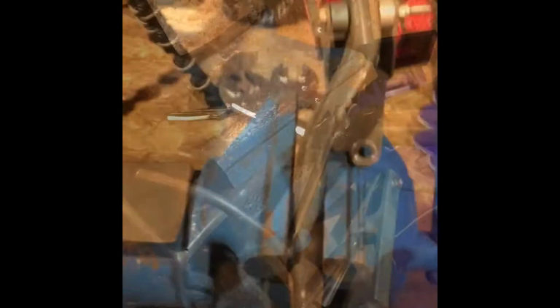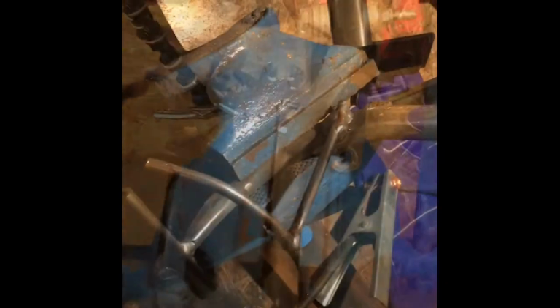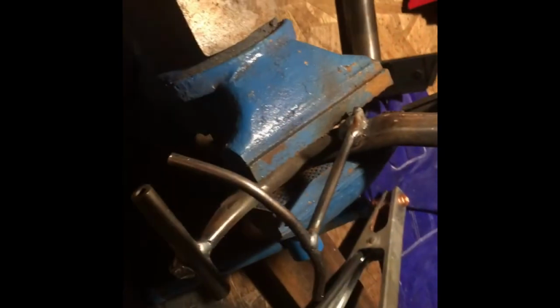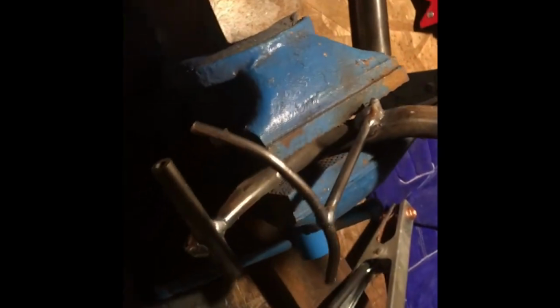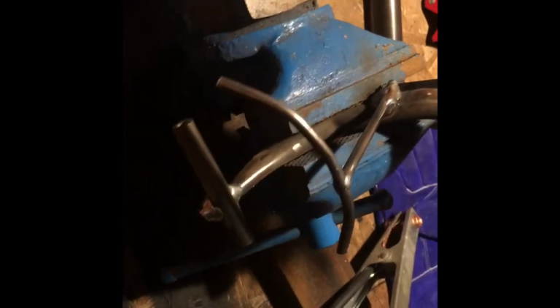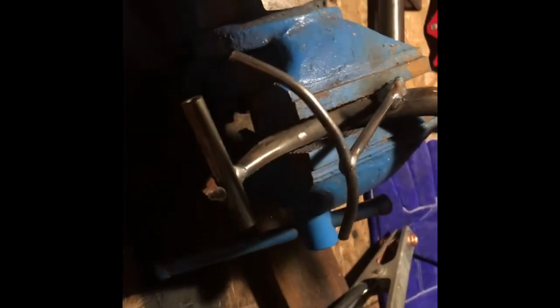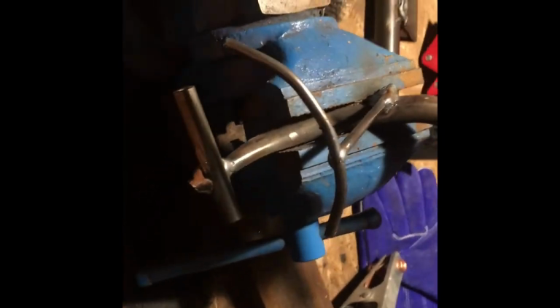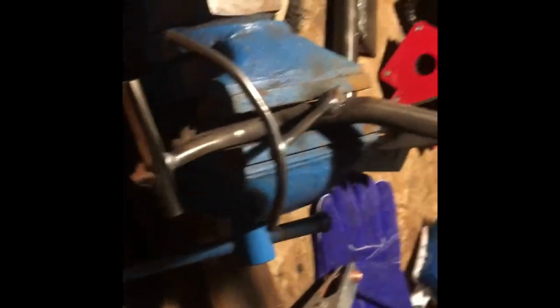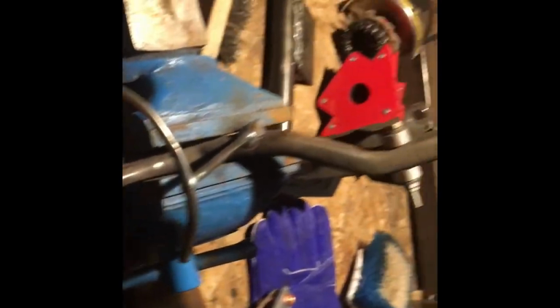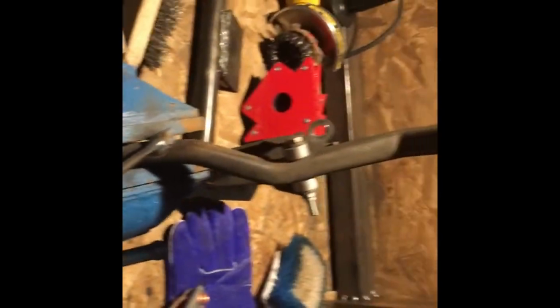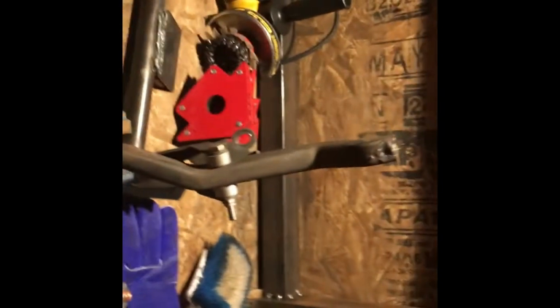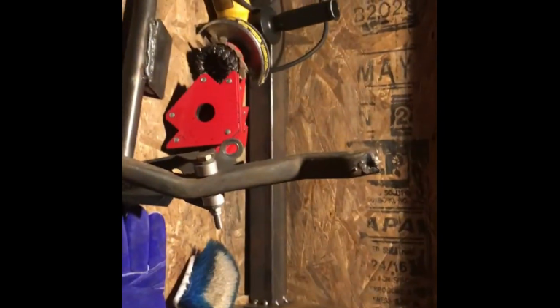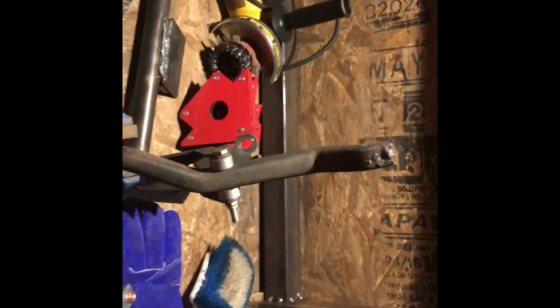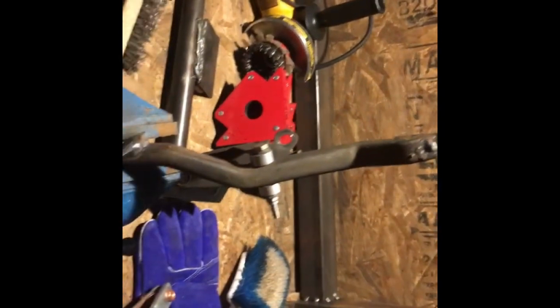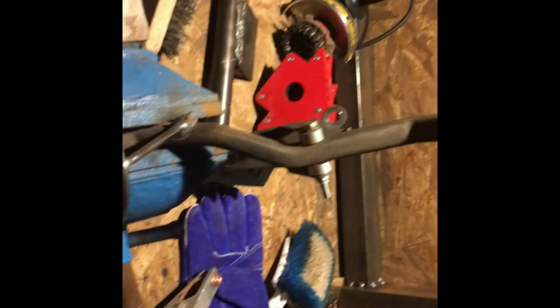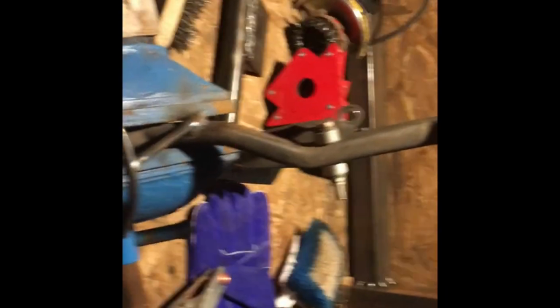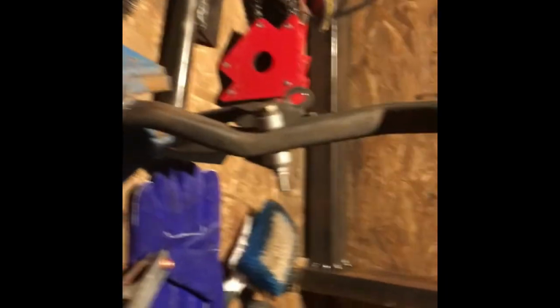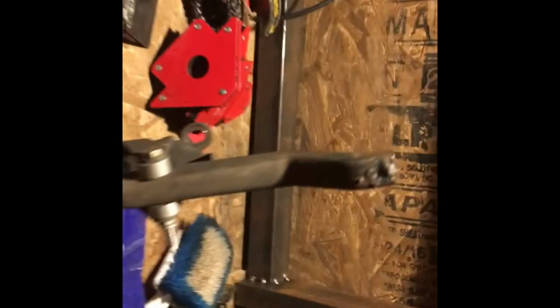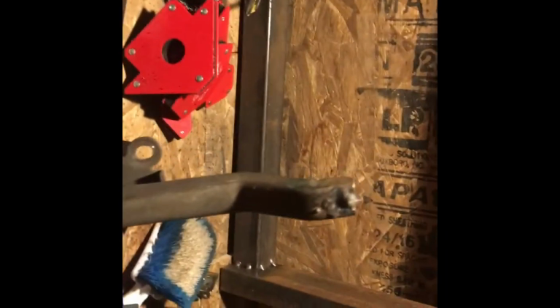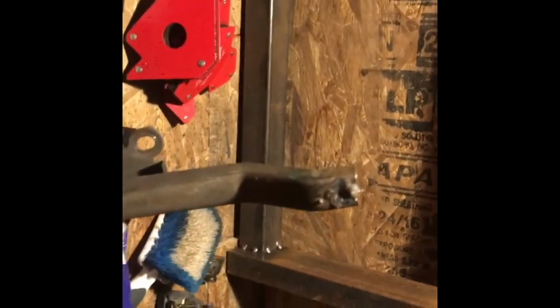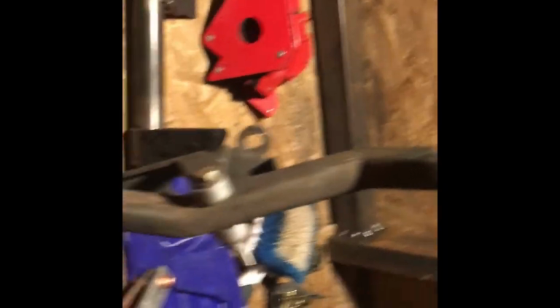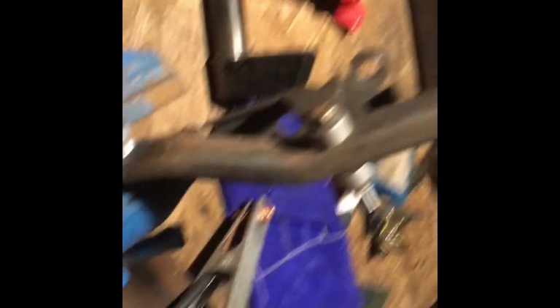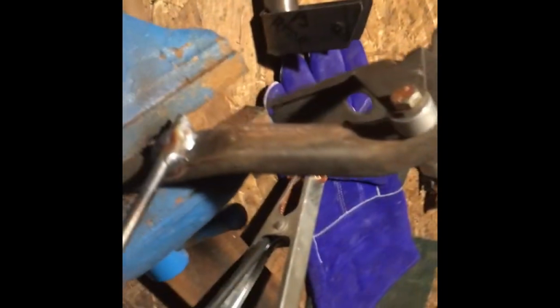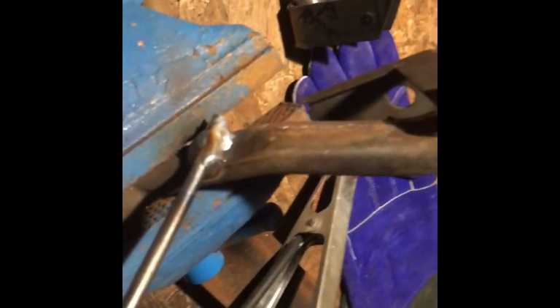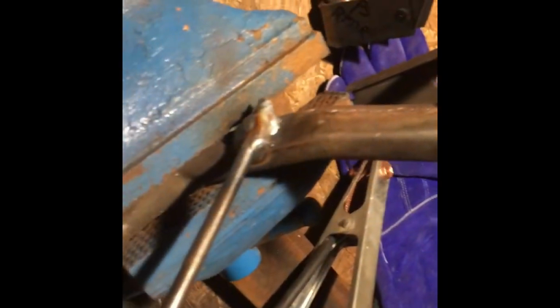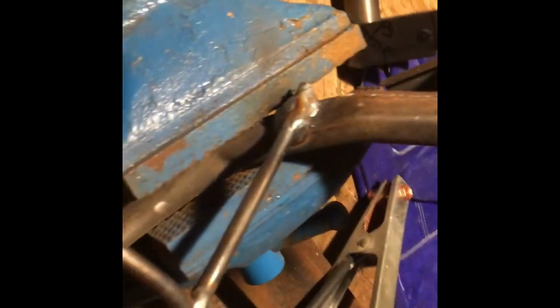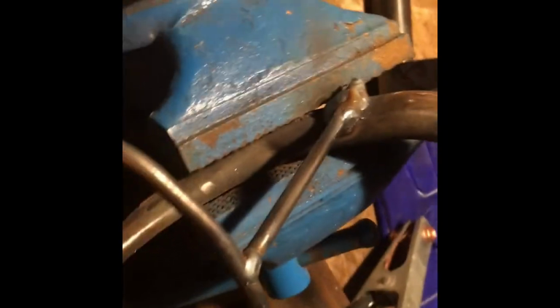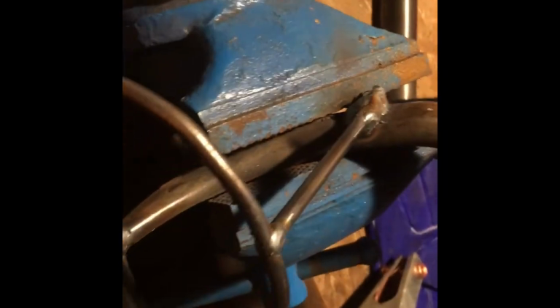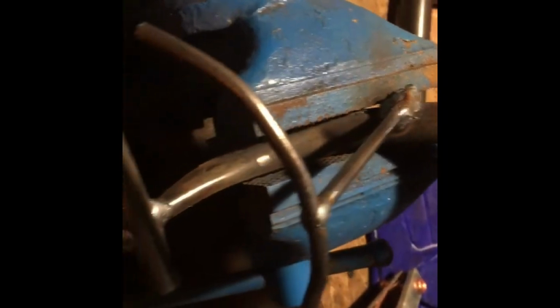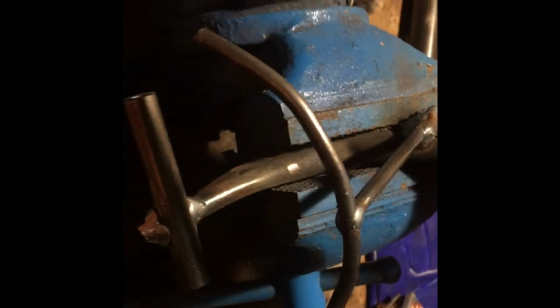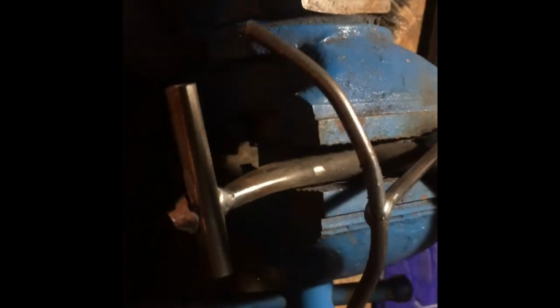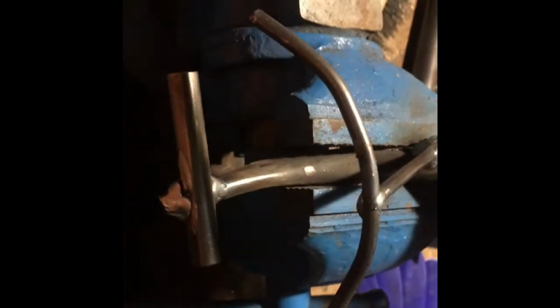There it is all welded up. I just need to do a little wire brushing and cleaning on it. Give it a nice painting, and it's all ready to go in the car.